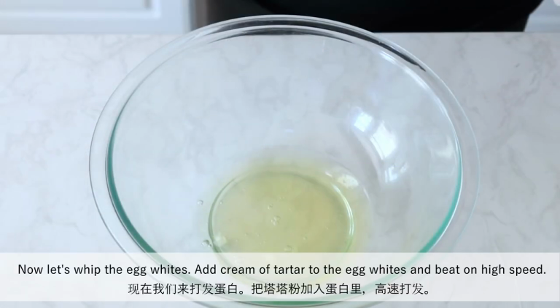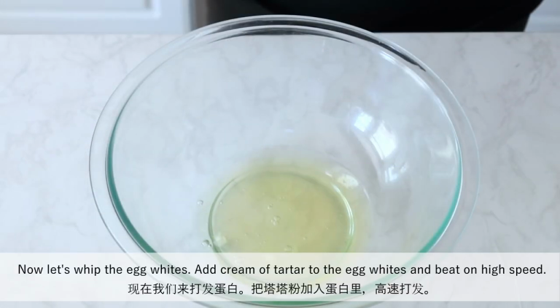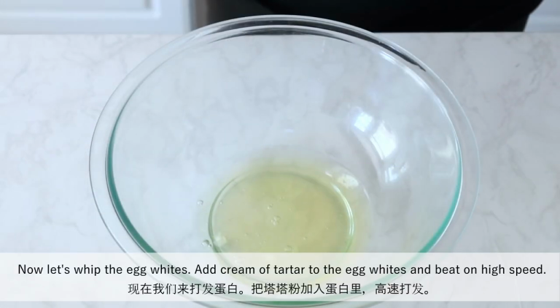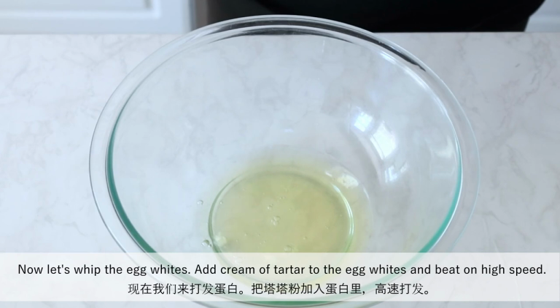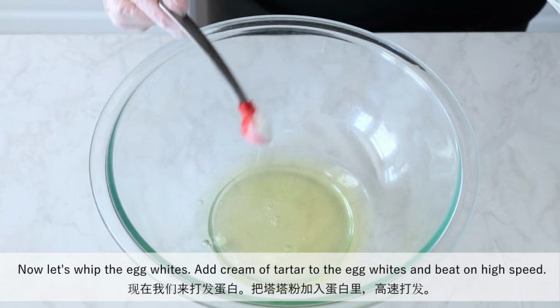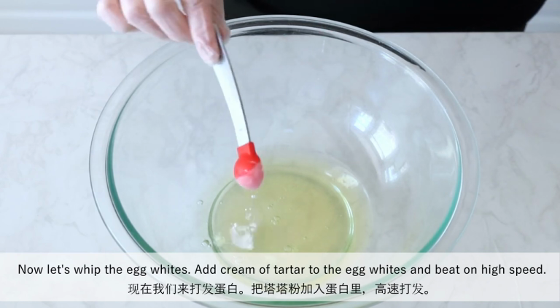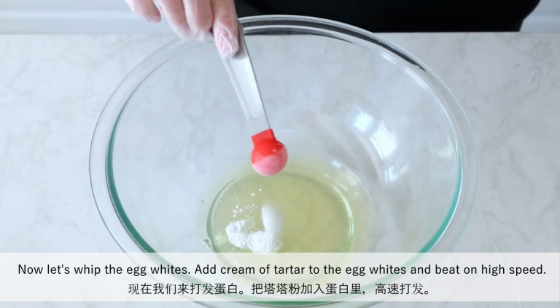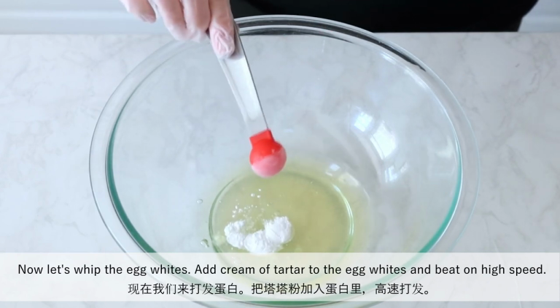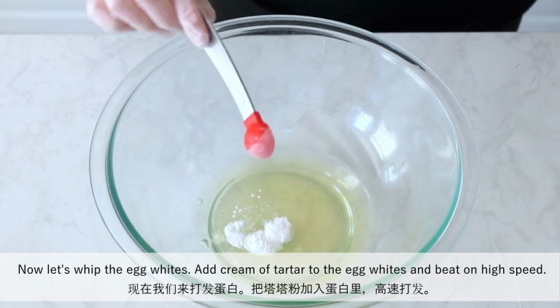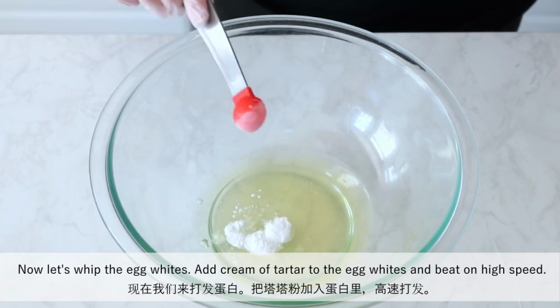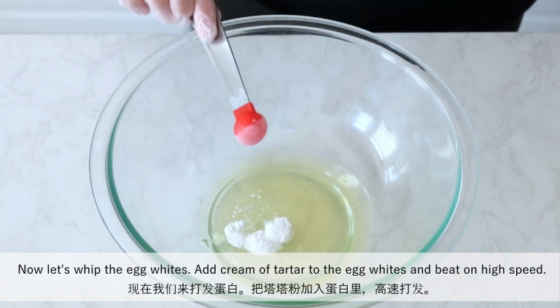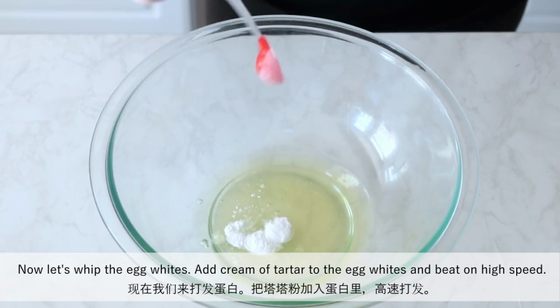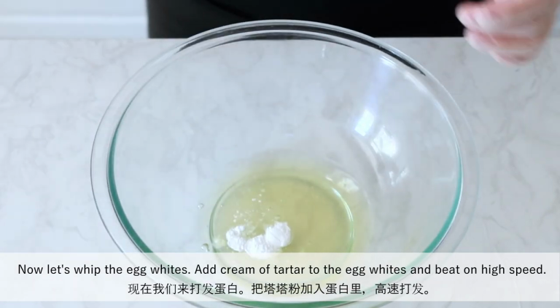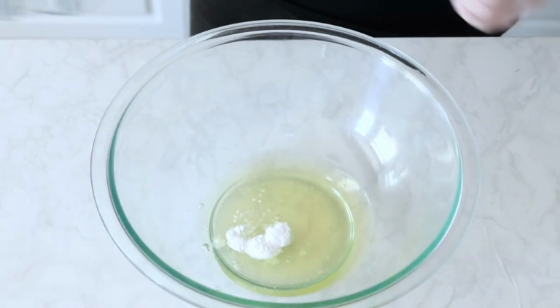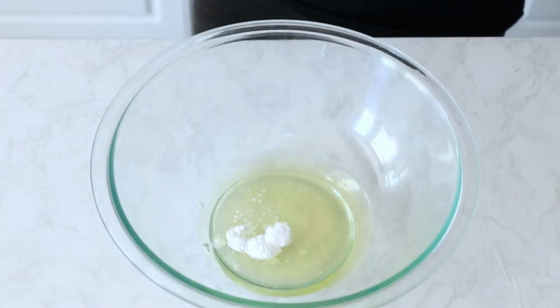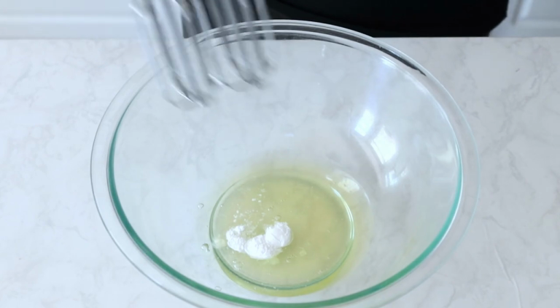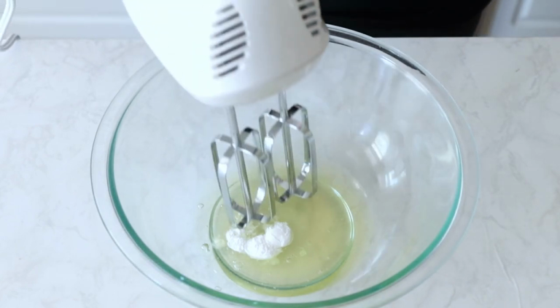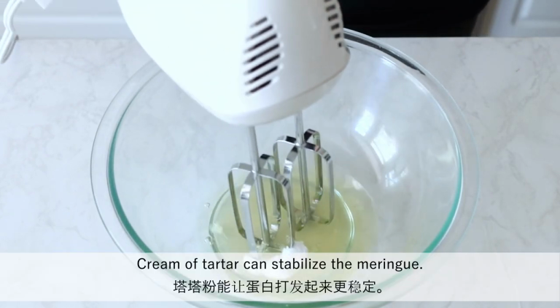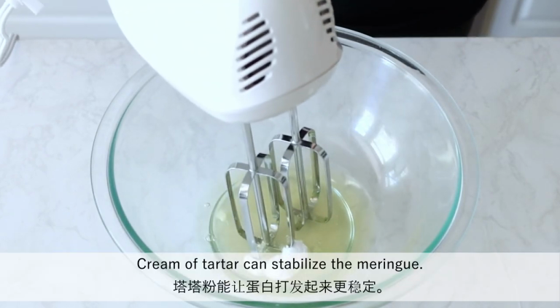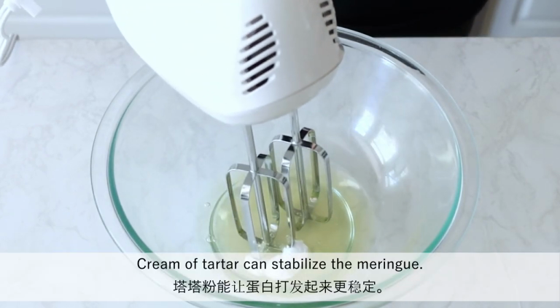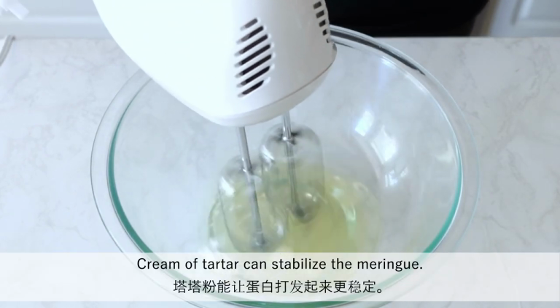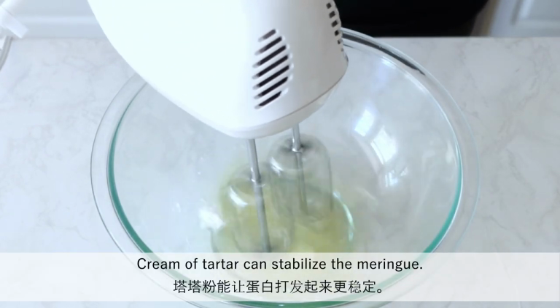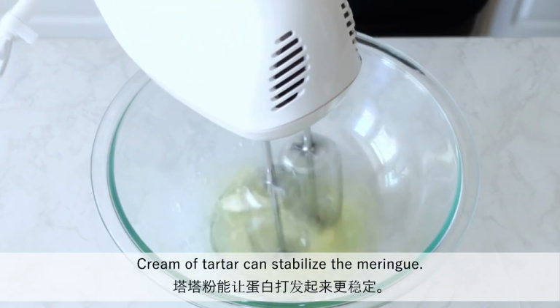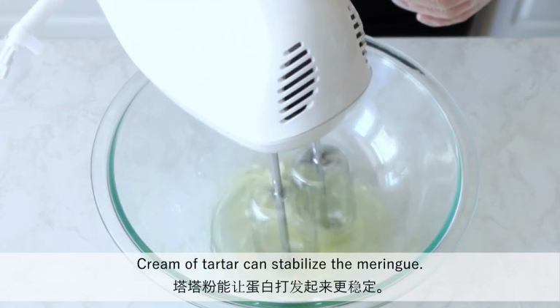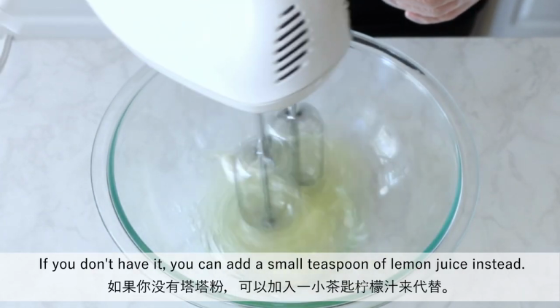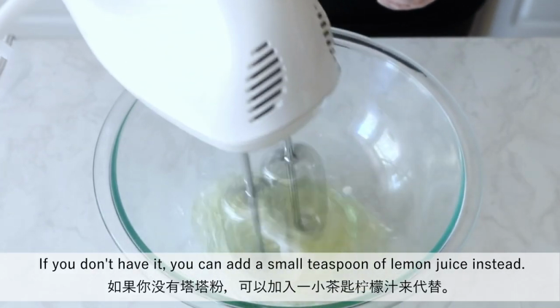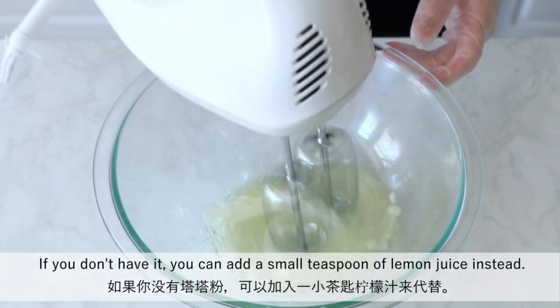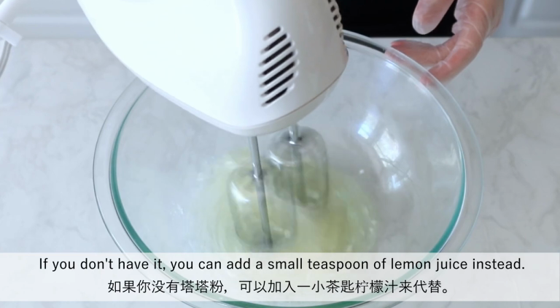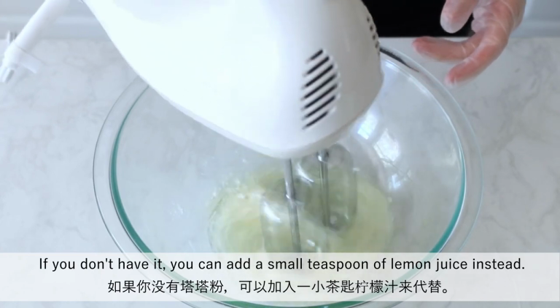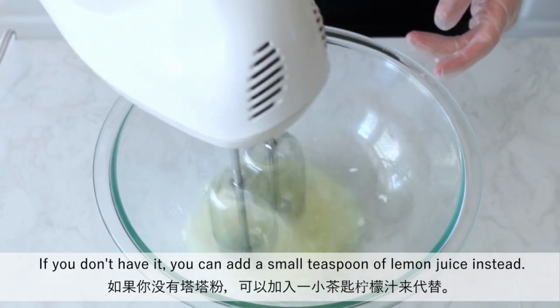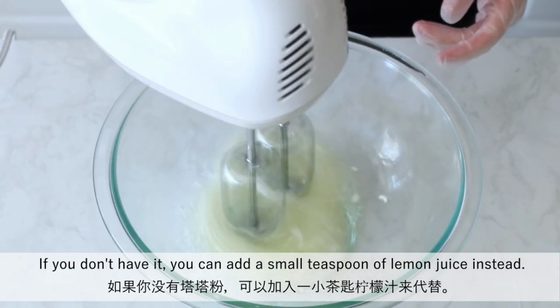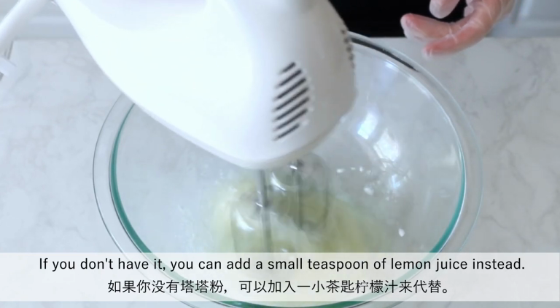Now let's whip the egg whites. Add cream of tartar to the egg whites and beat on high speed. Cream of tartar can stabilize the meringue. If you don't have it, you can add a small teaspoon of lemon juice instead.